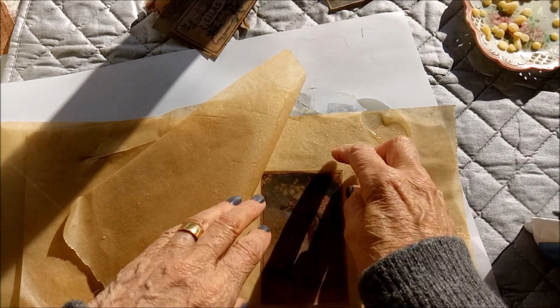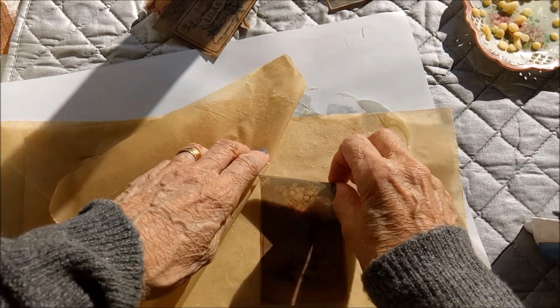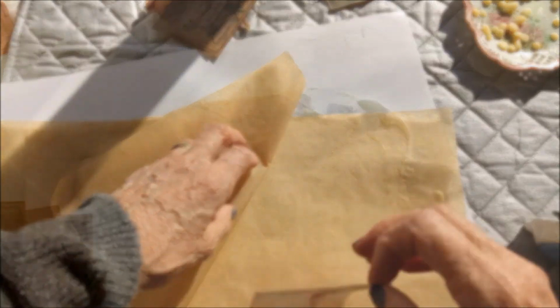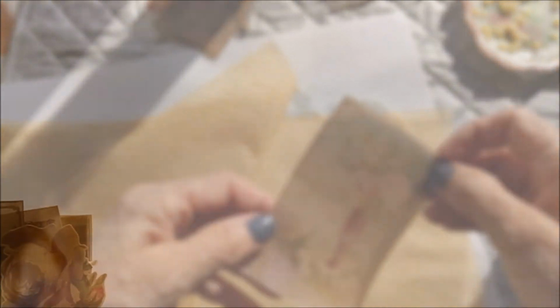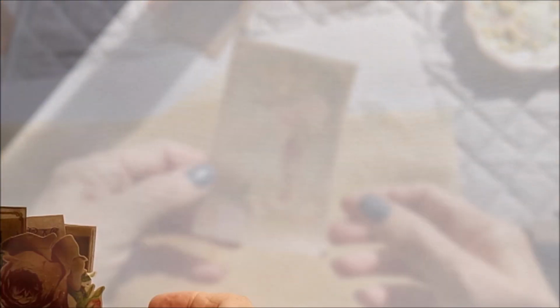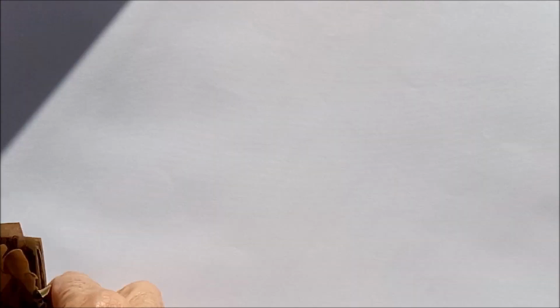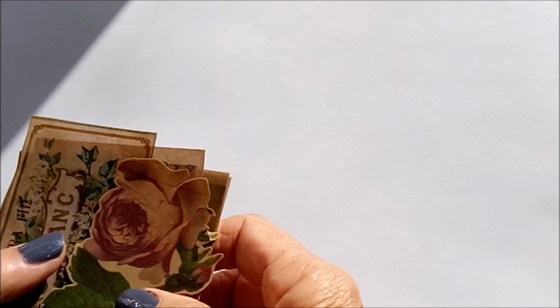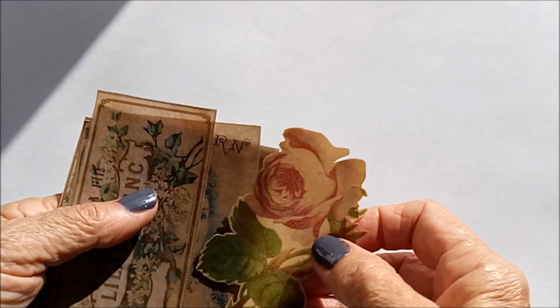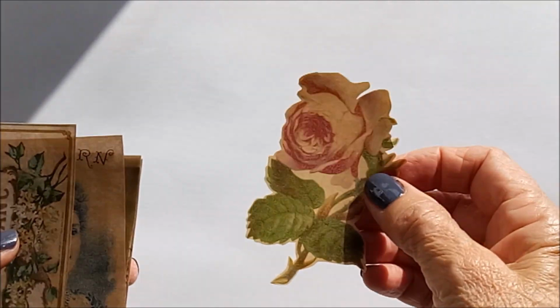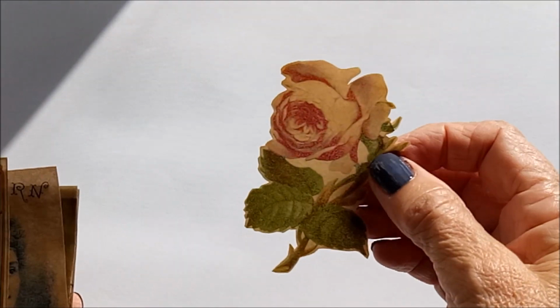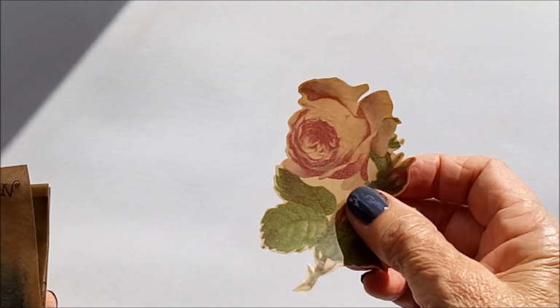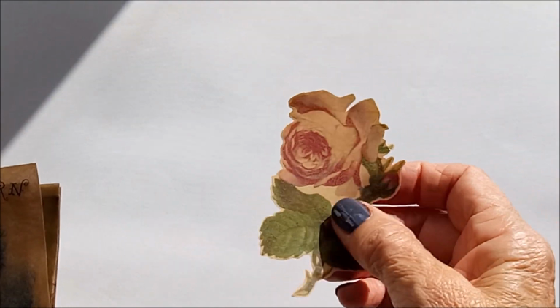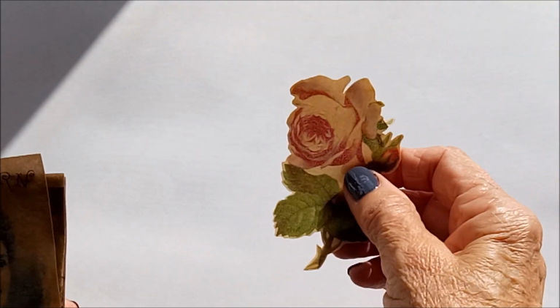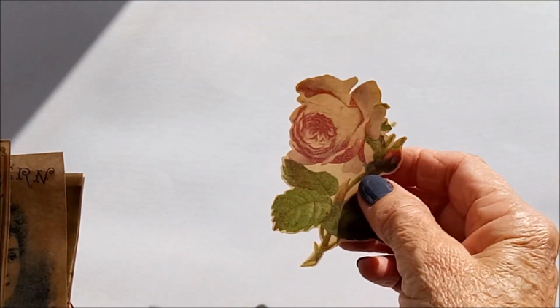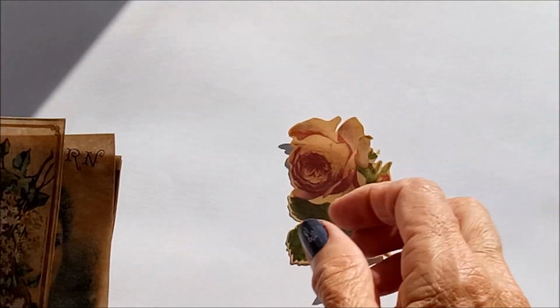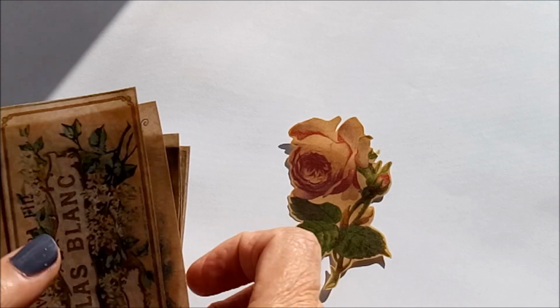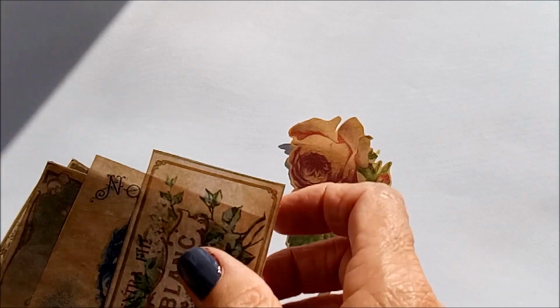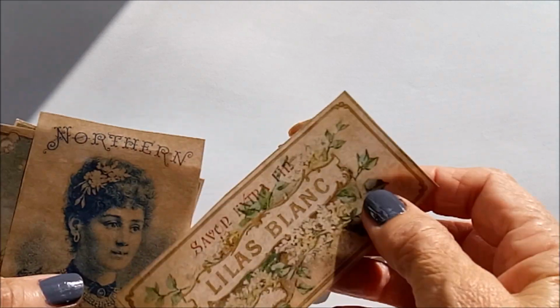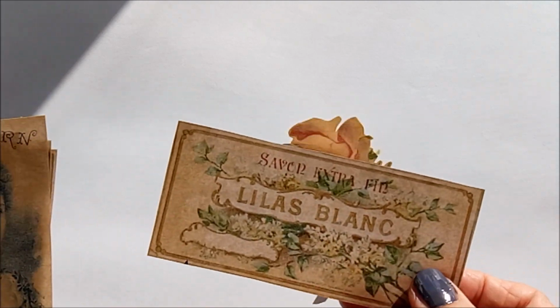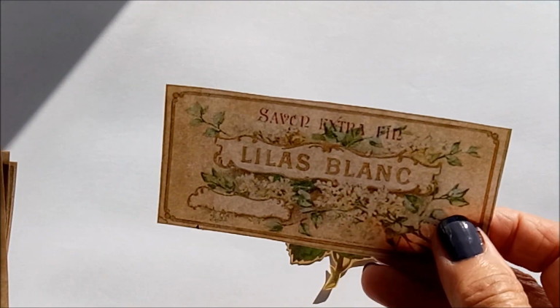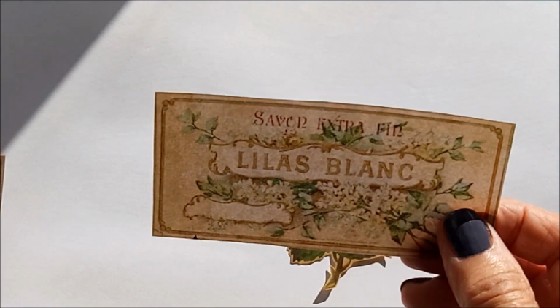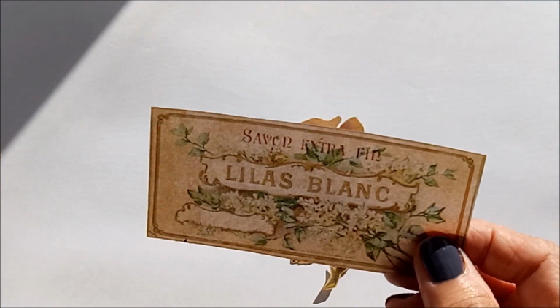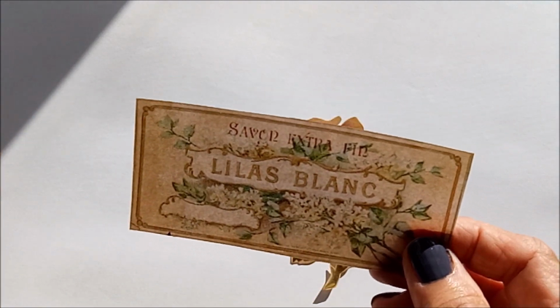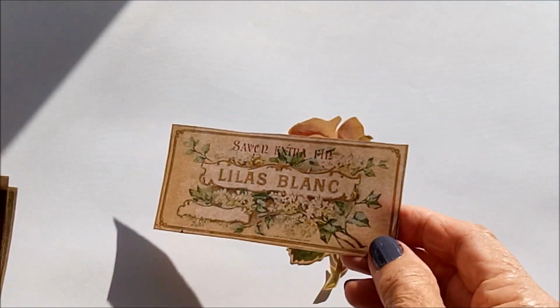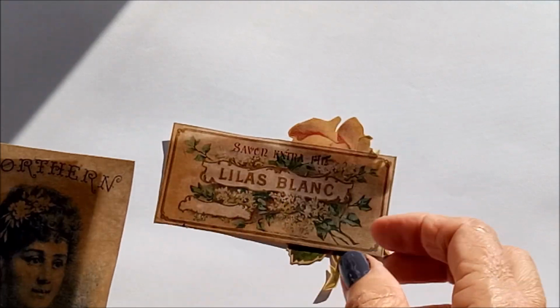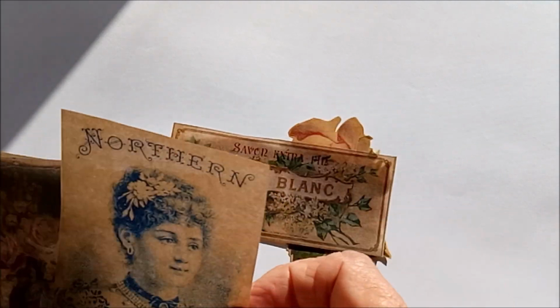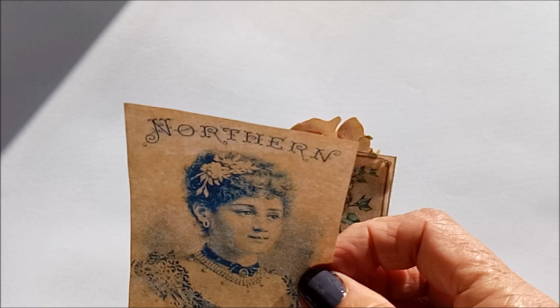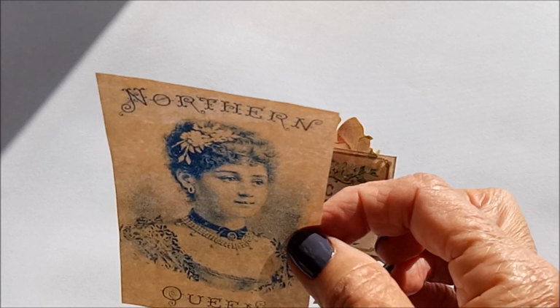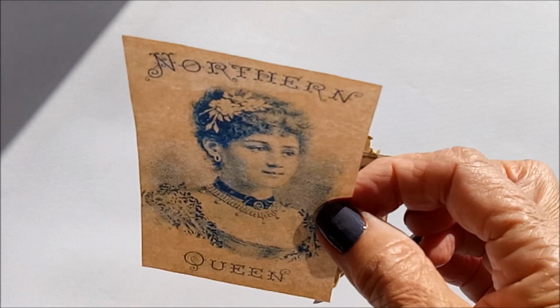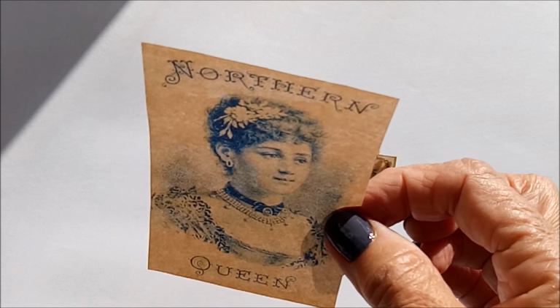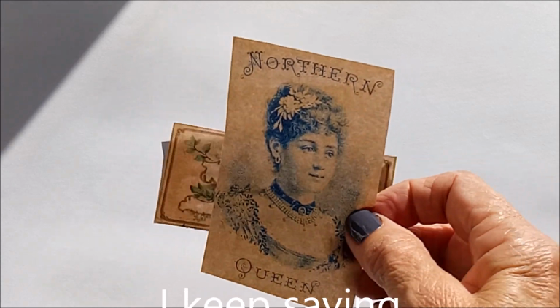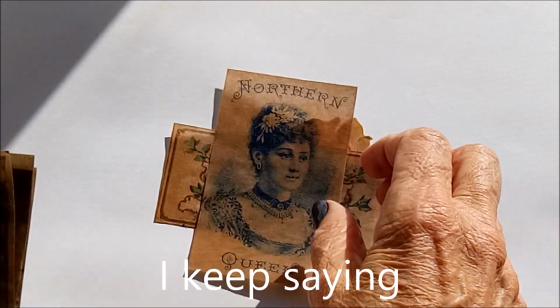That's all there is to it. Here are the images once they've been waxed — they do have a nice feel to them and a certain transparency to them.